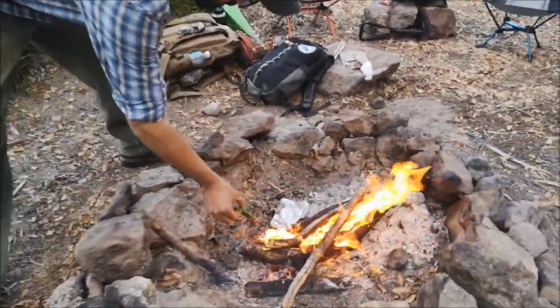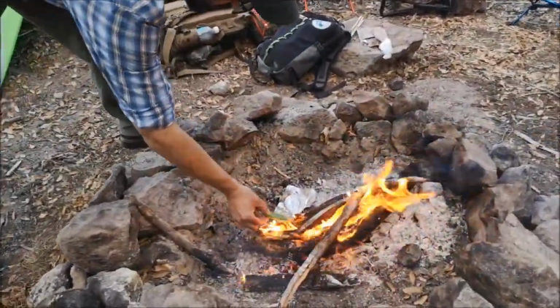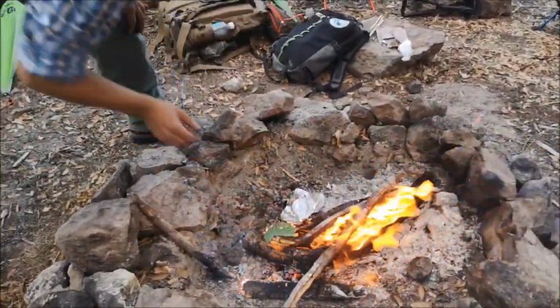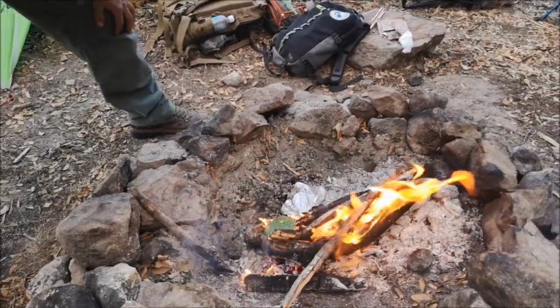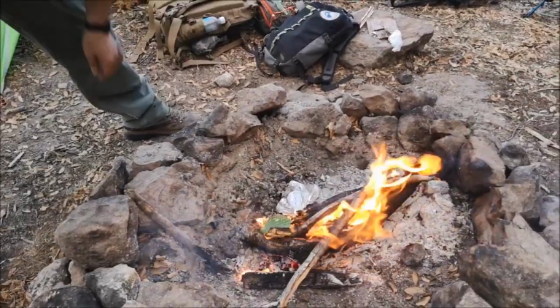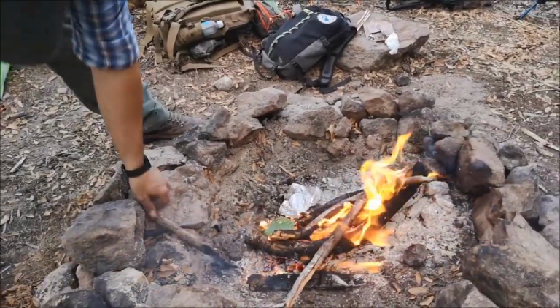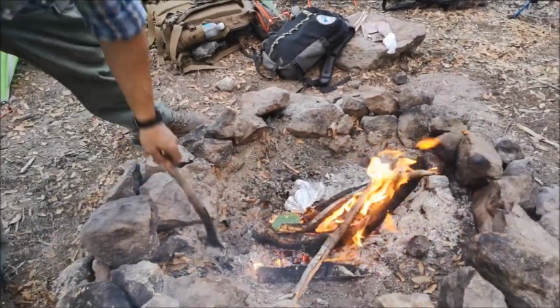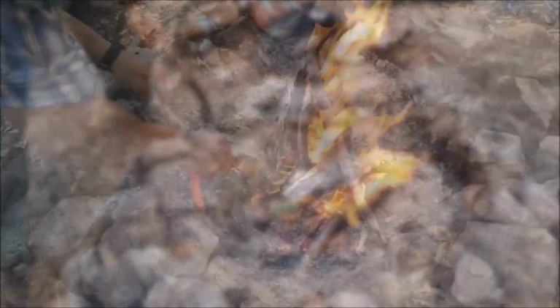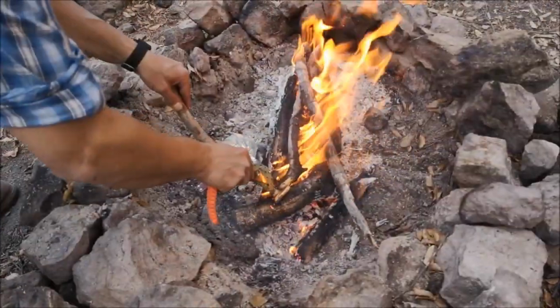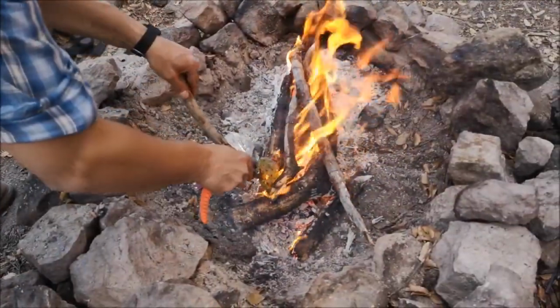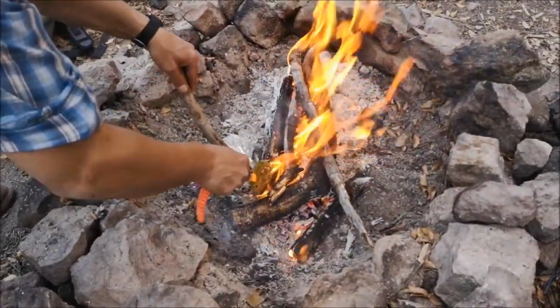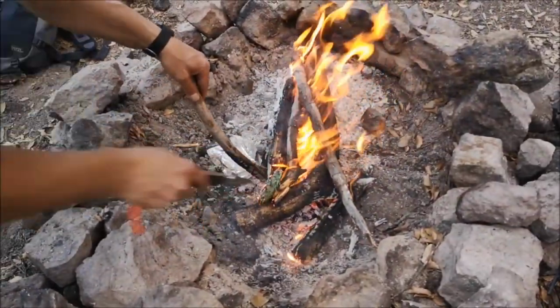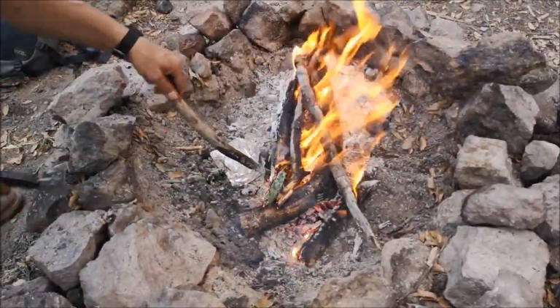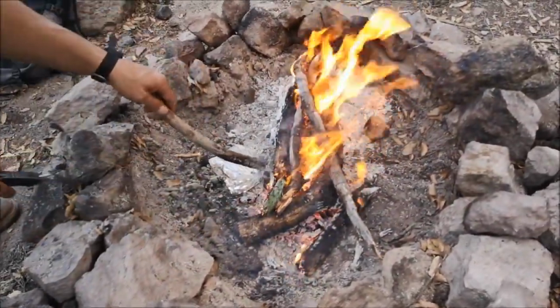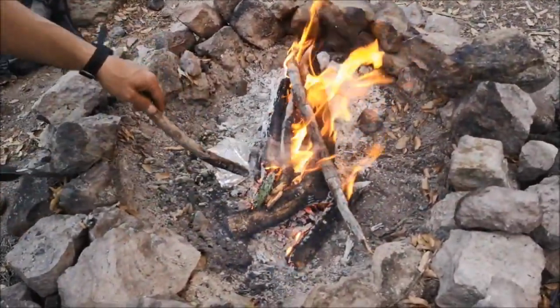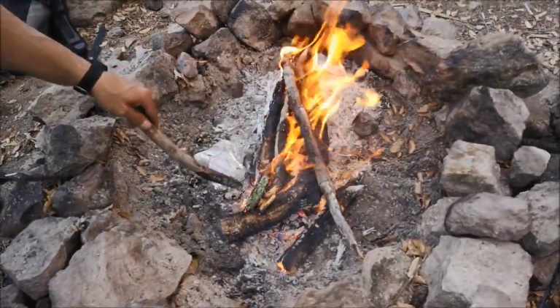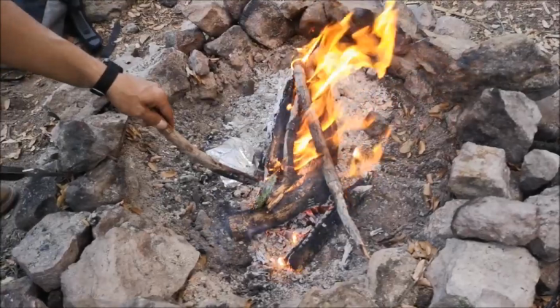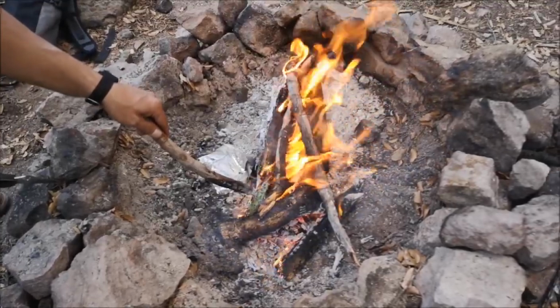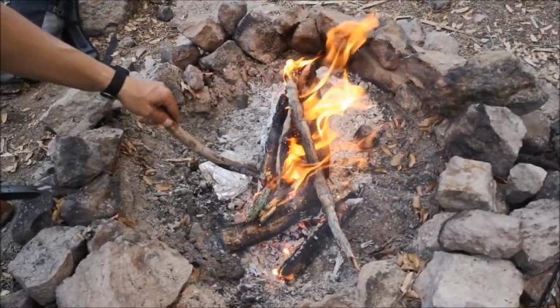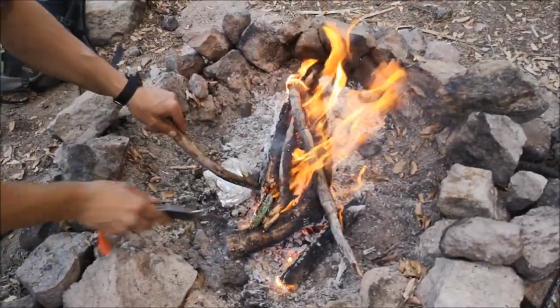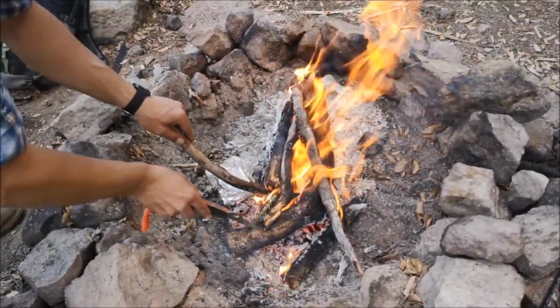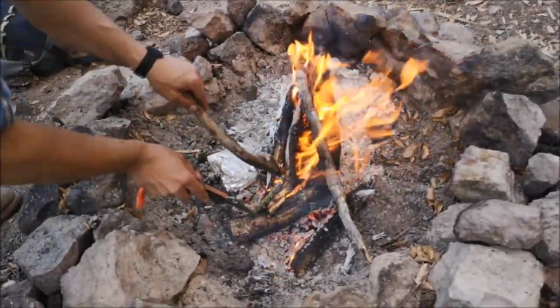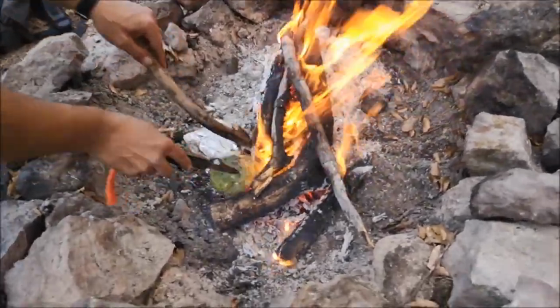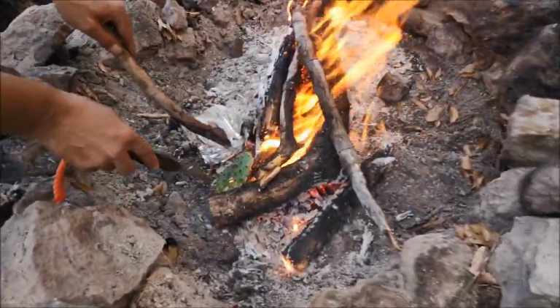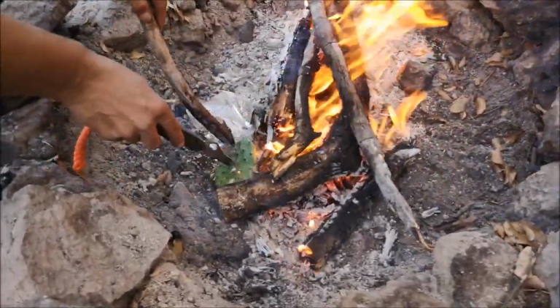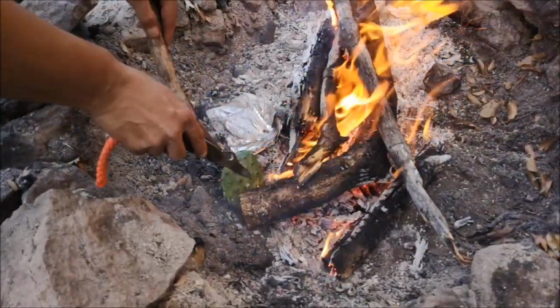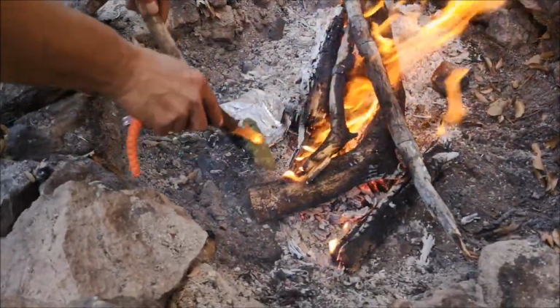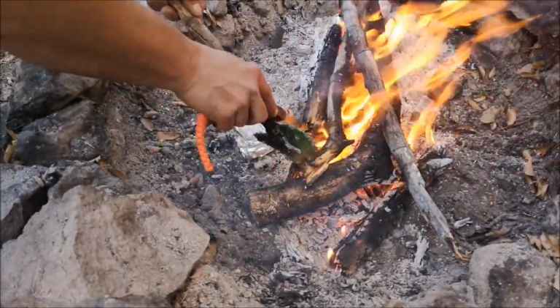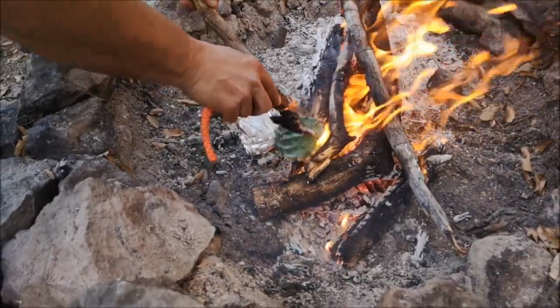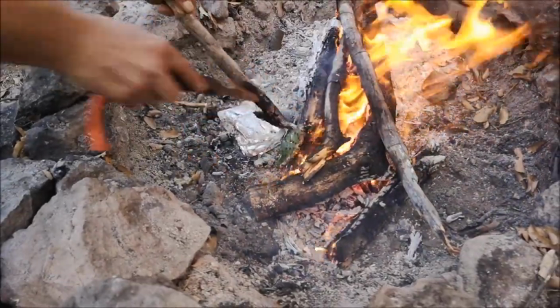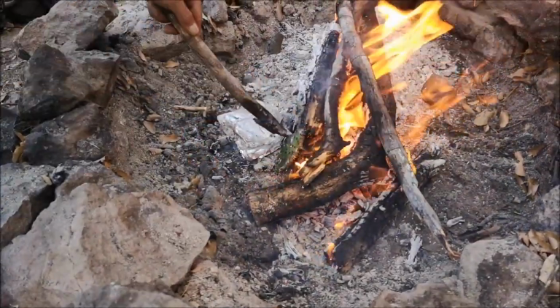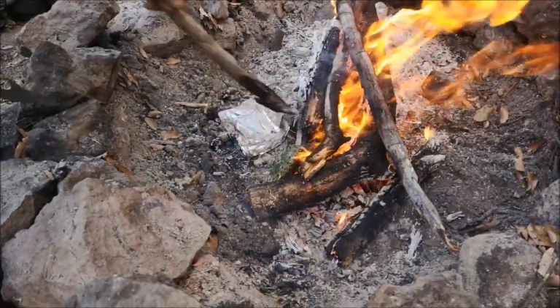Very quickly, just like that. That is to get all the tiny glochids, the little hairs here, burned. And then, using my knife, I'll take the rest.